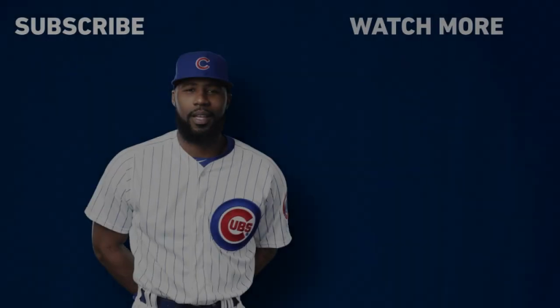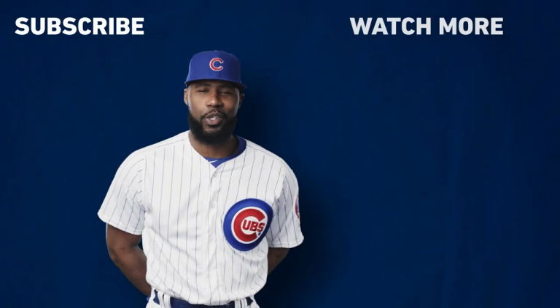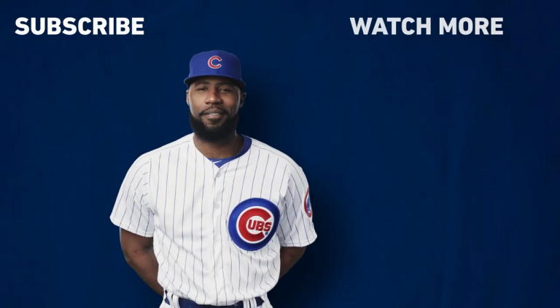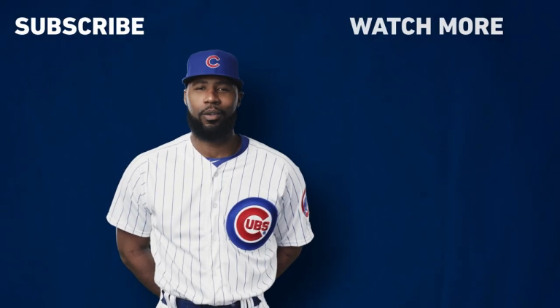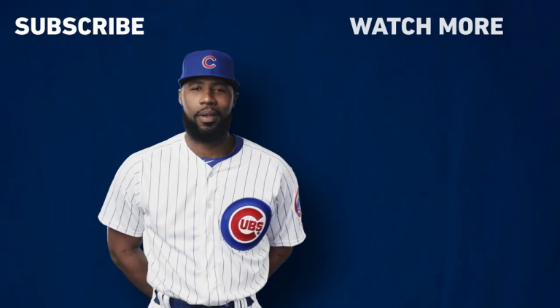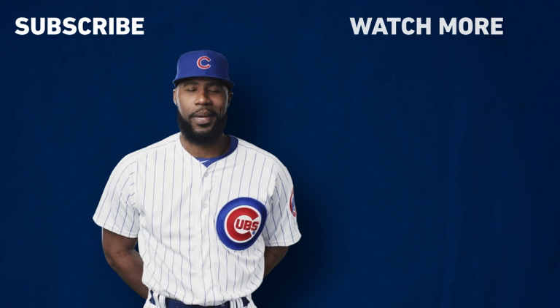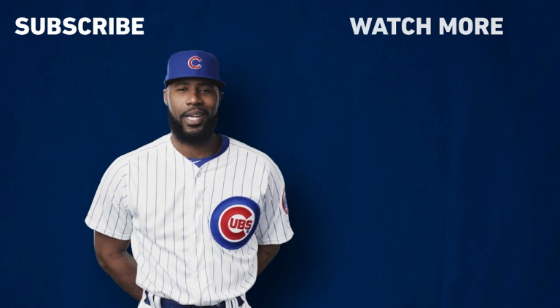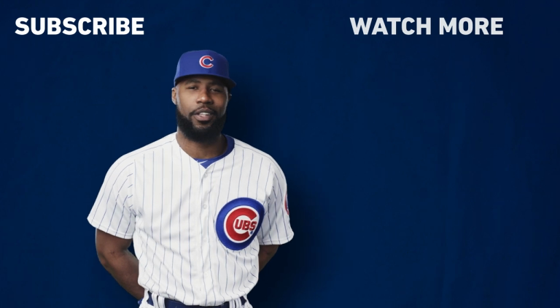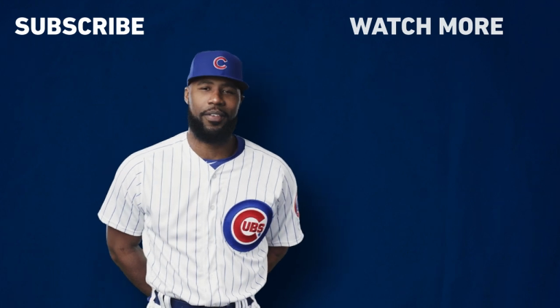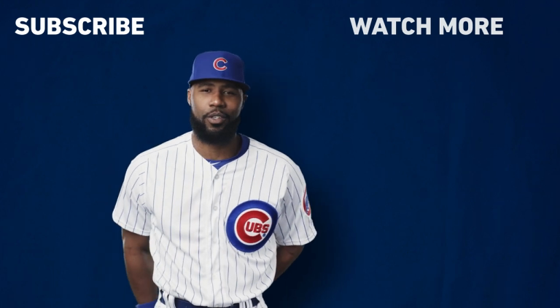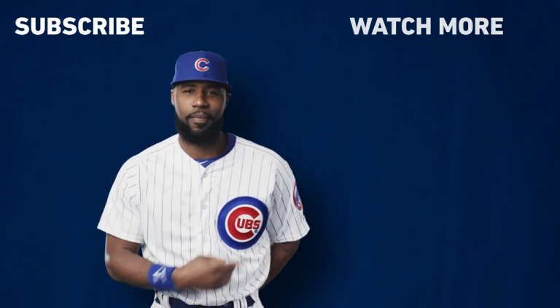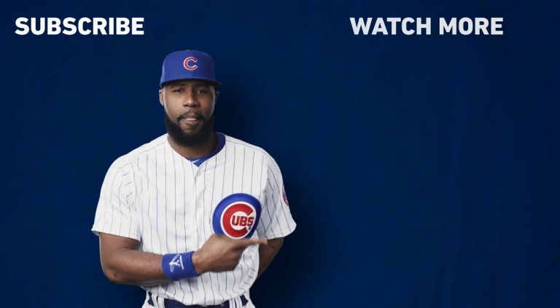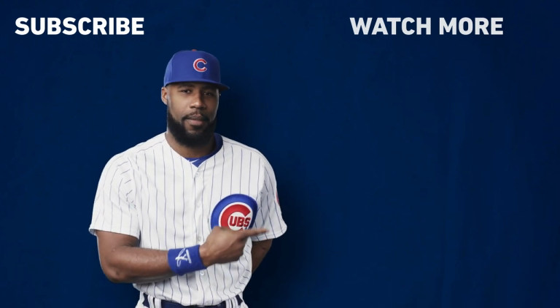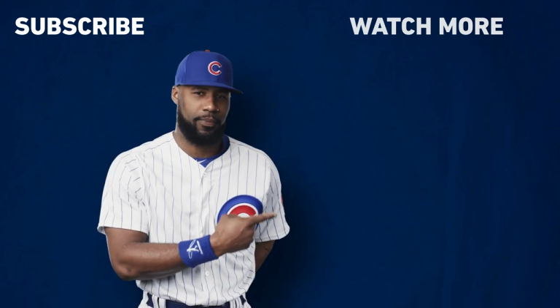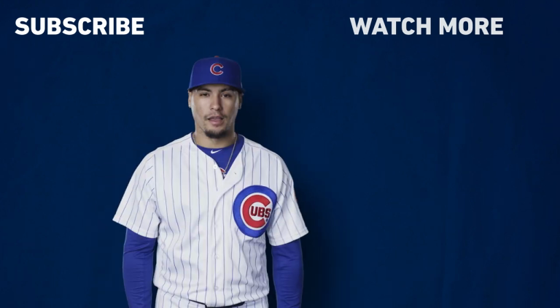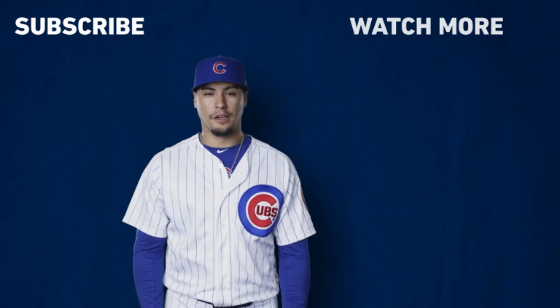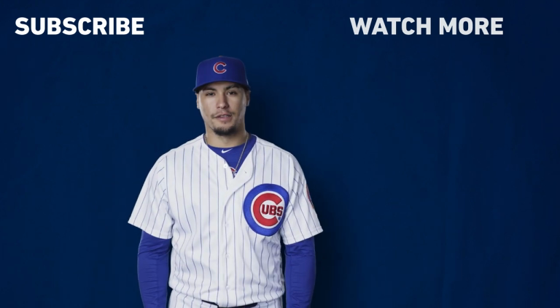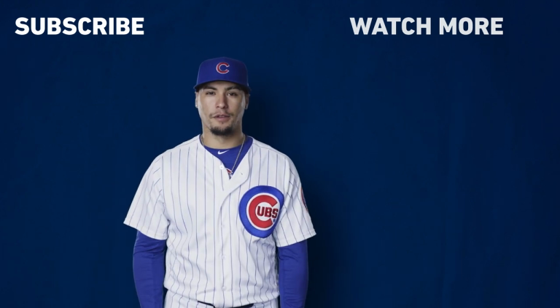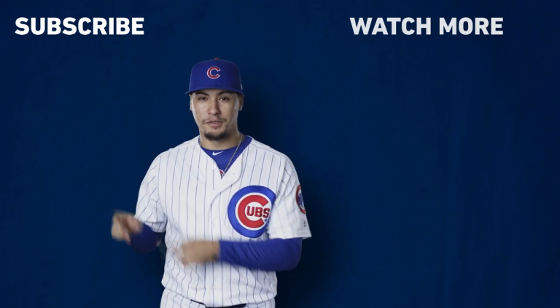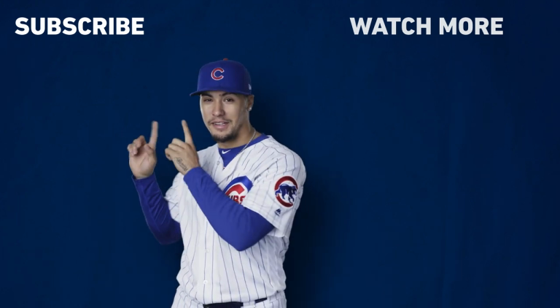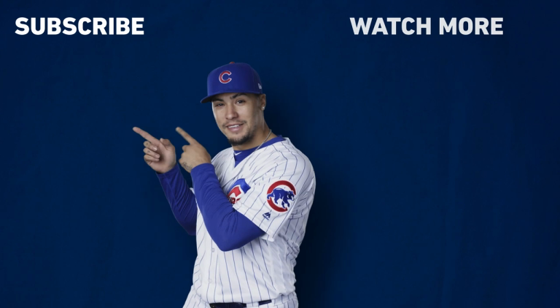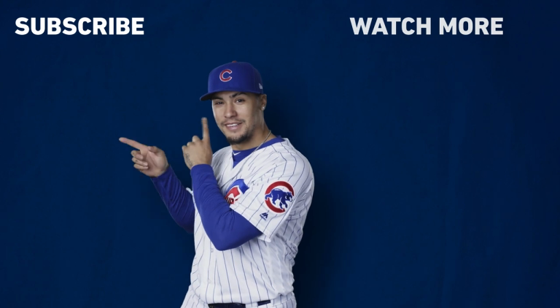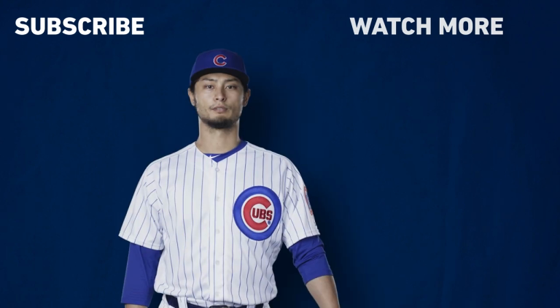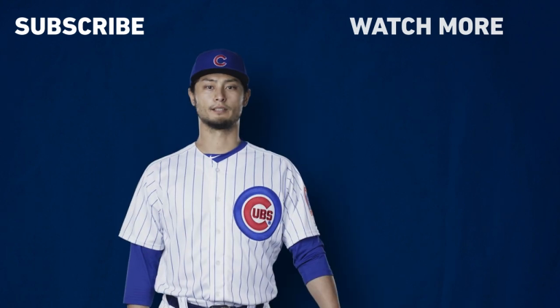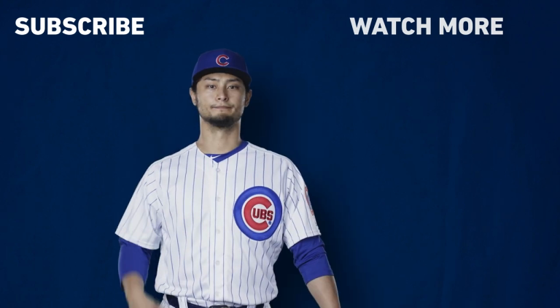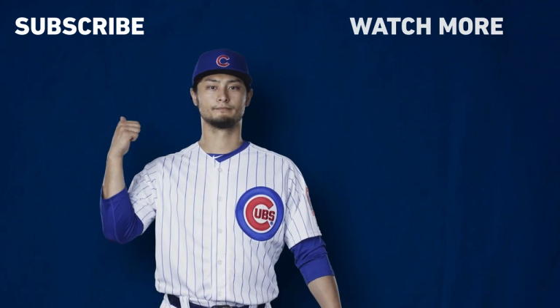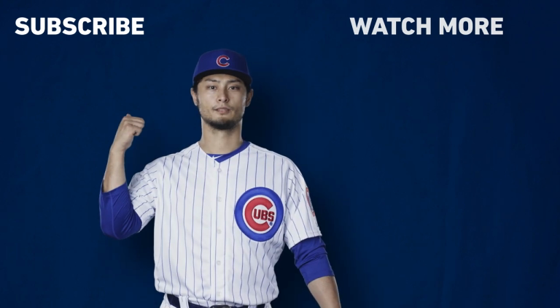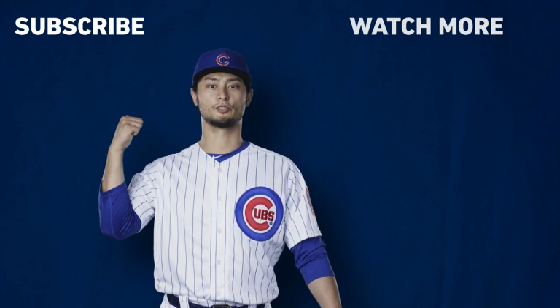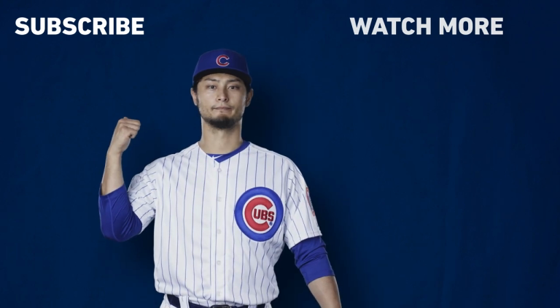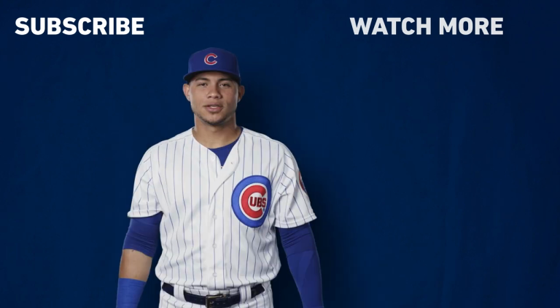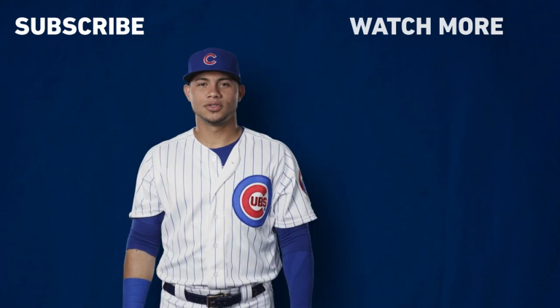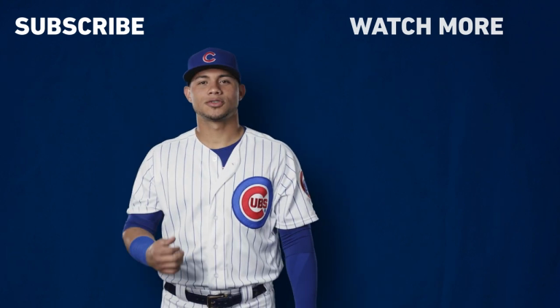Did you enjoy that video? Make sure you check out these other great videos. Hey, Cubs fans, don't forget to click and subscribe.